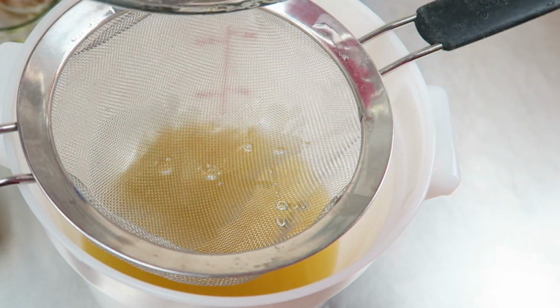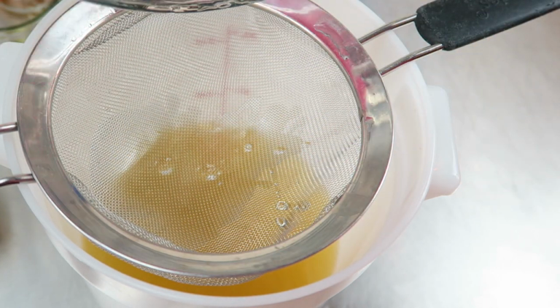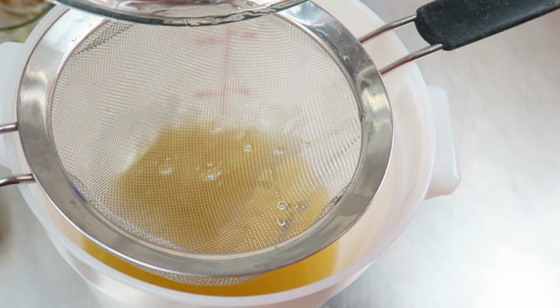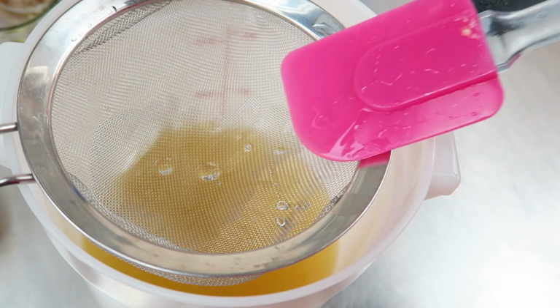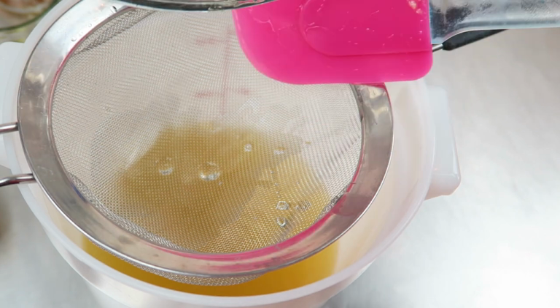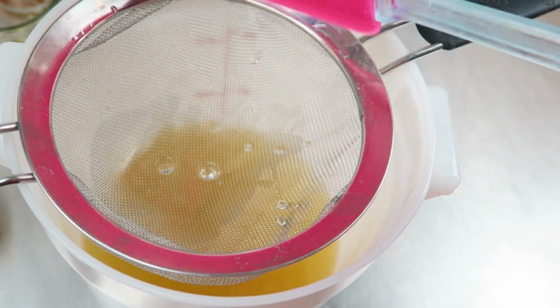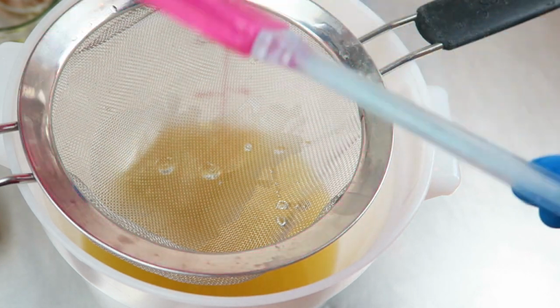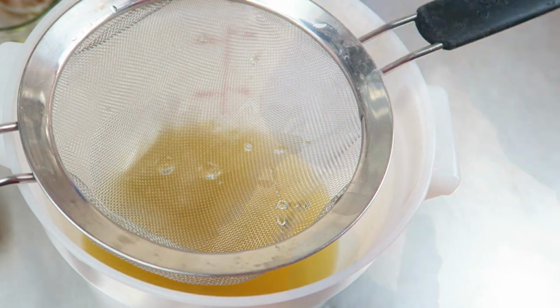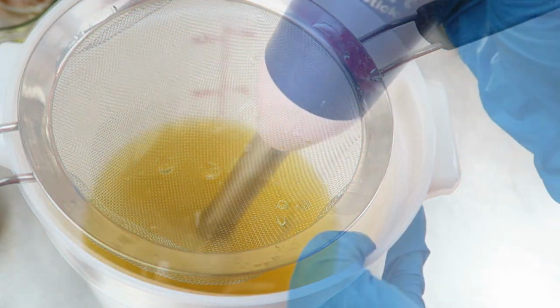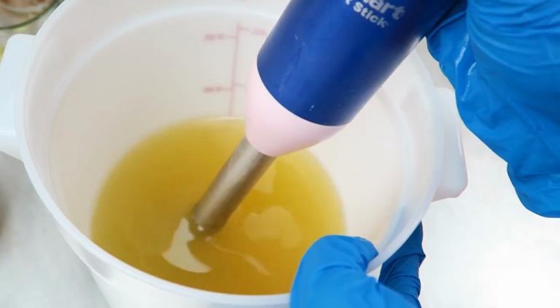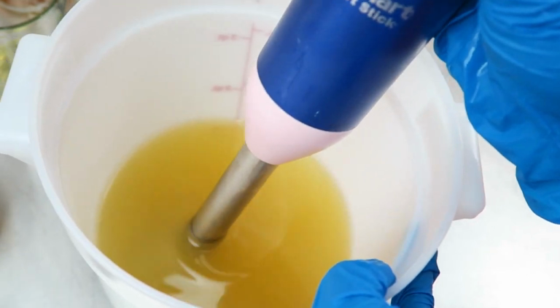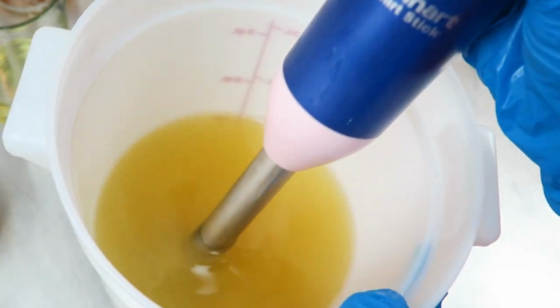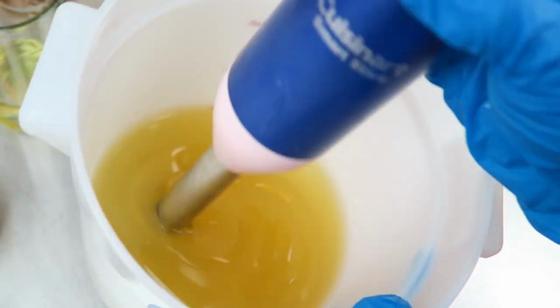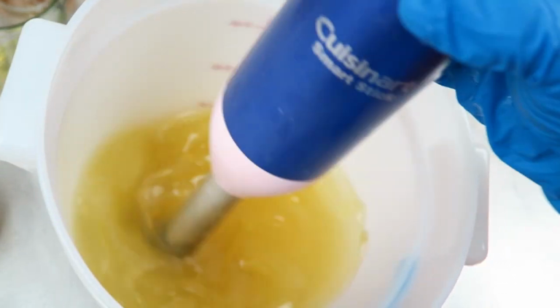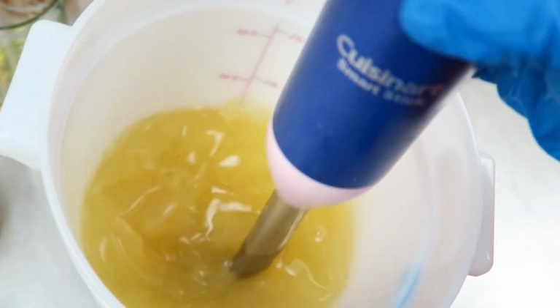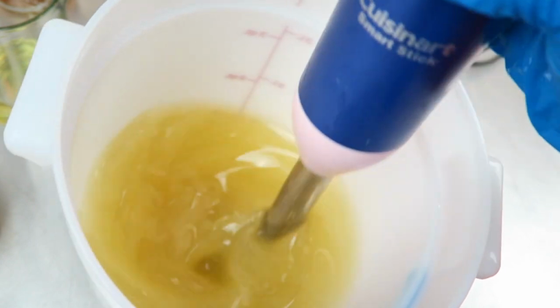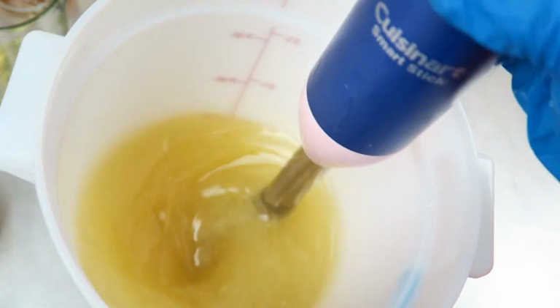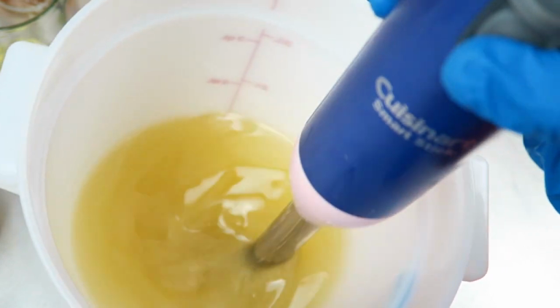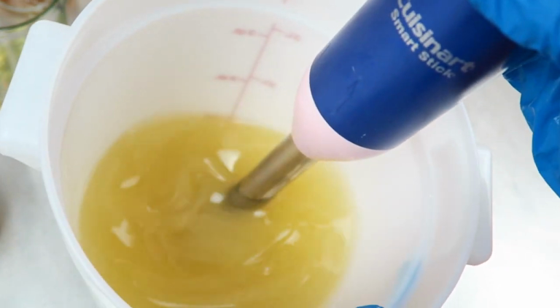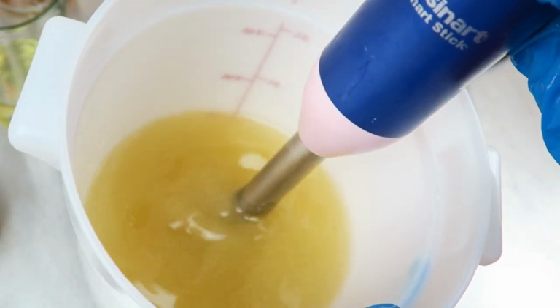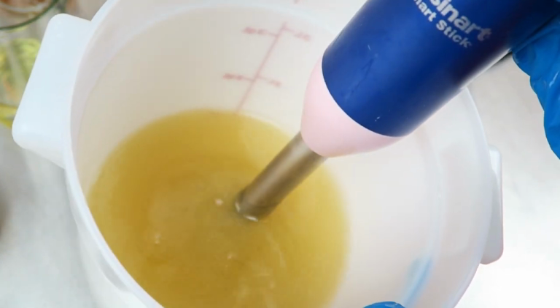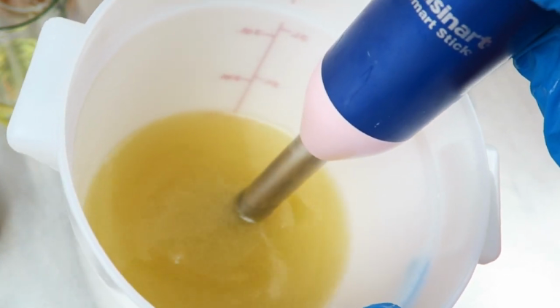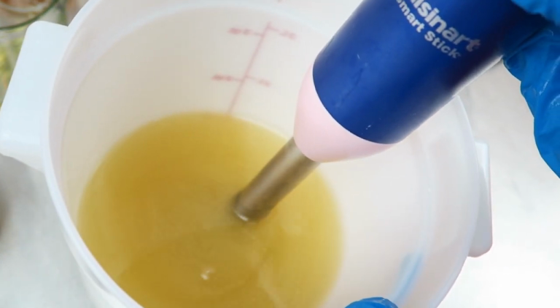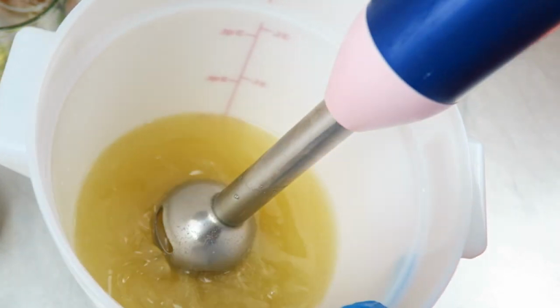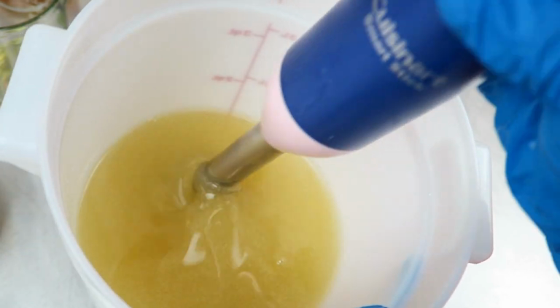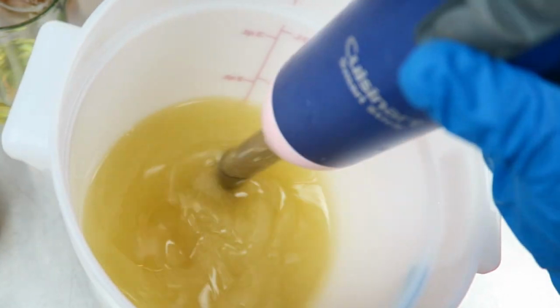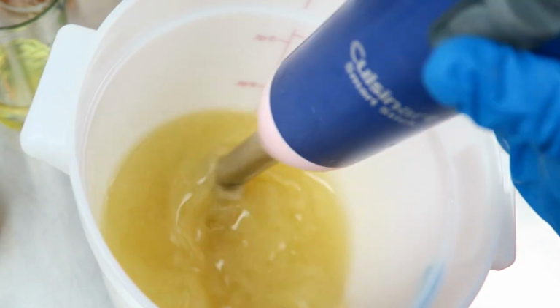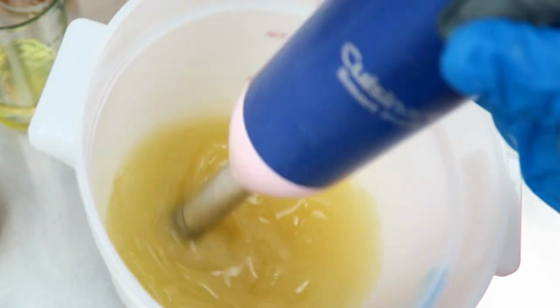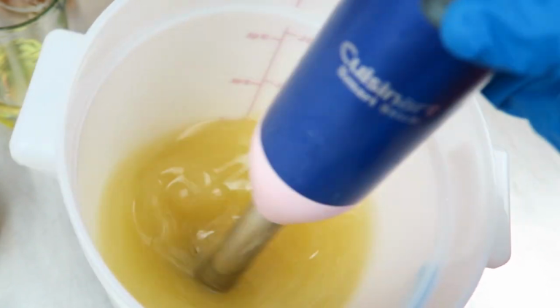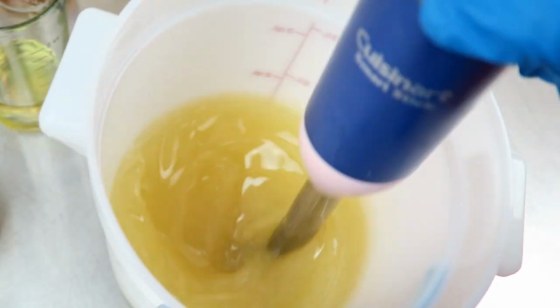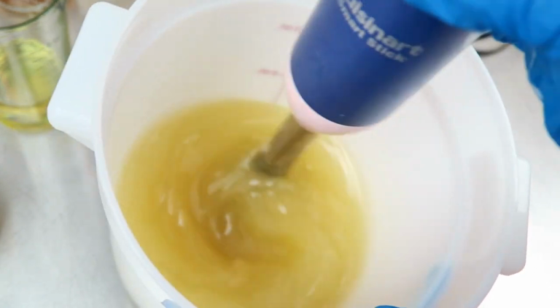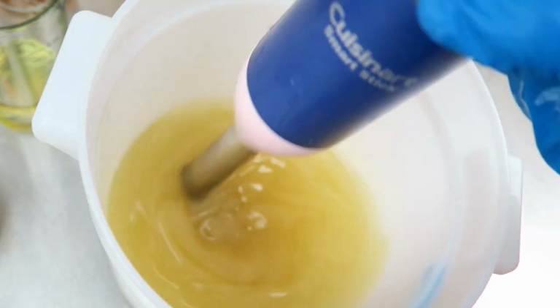You guys, like my franken blender? My pink blender is a hot mess right now and my blue blender — I can't find the bottom — so I created my own. It's very special.